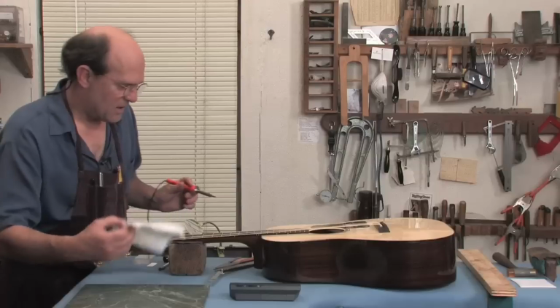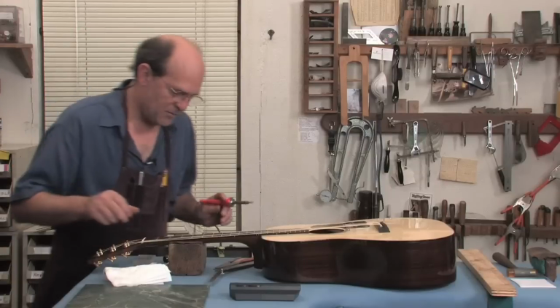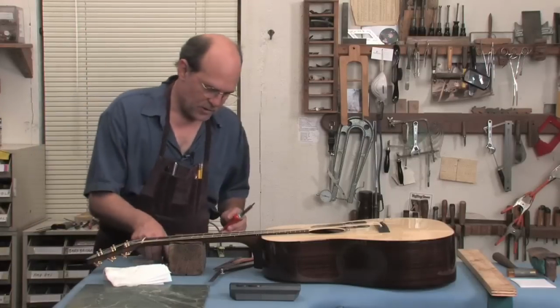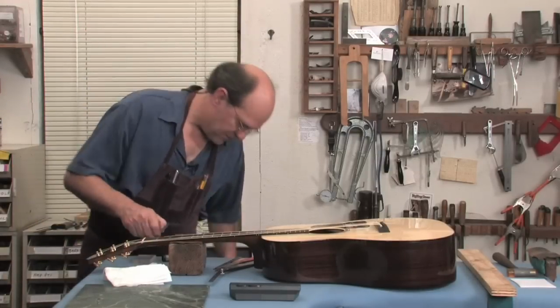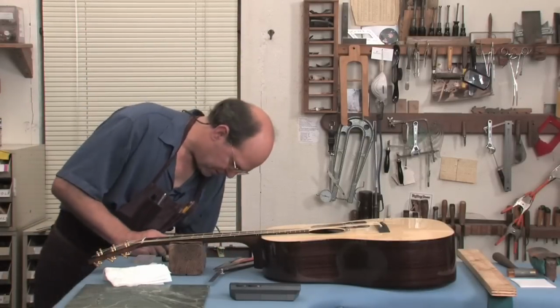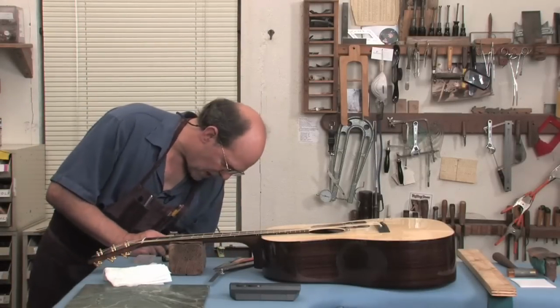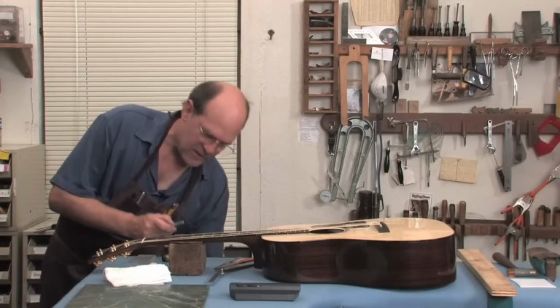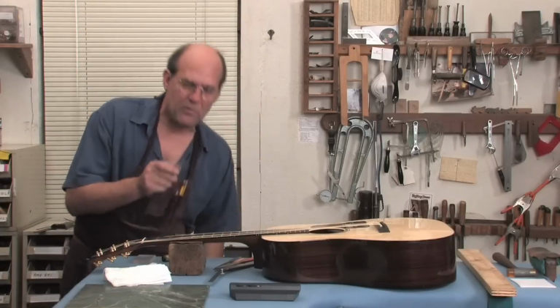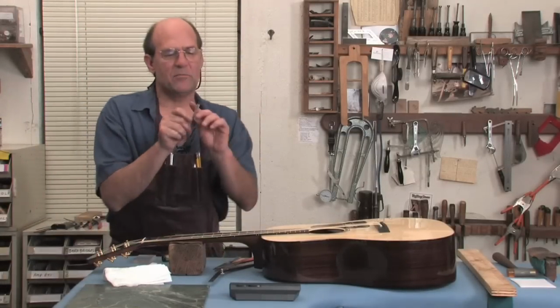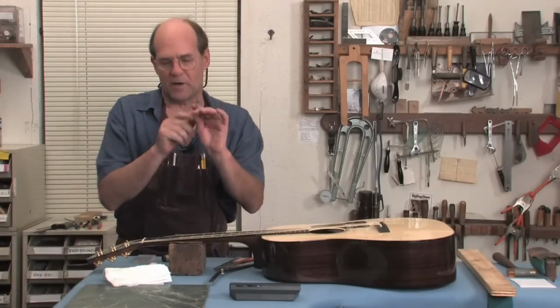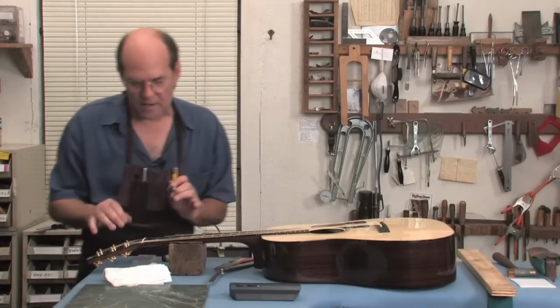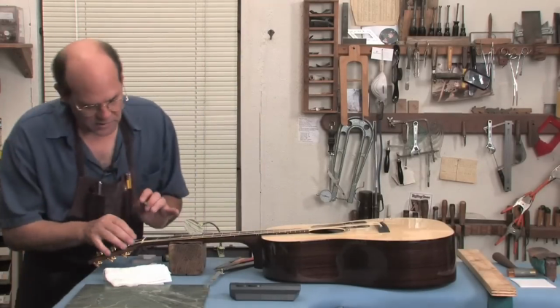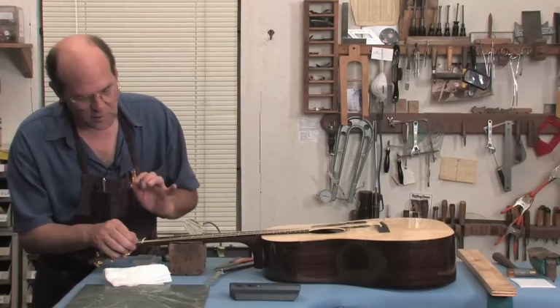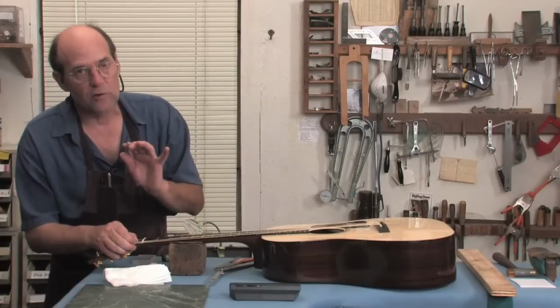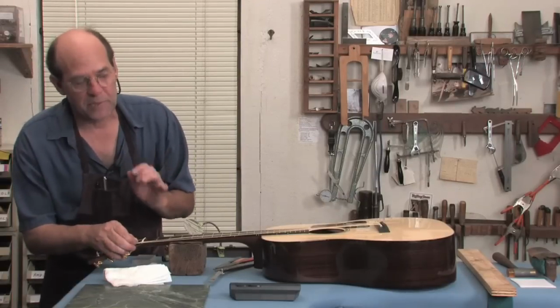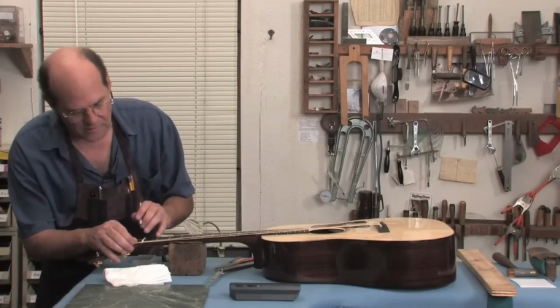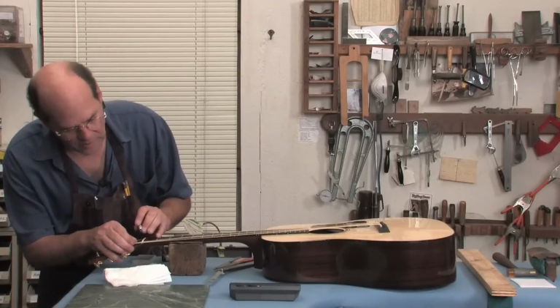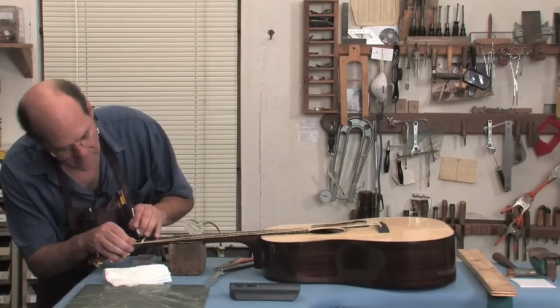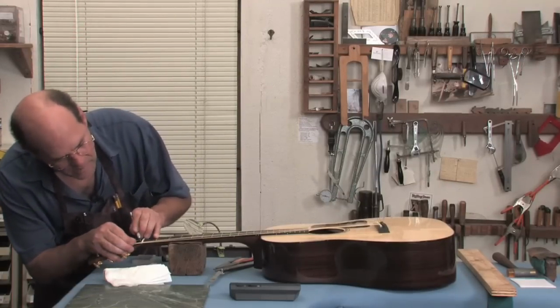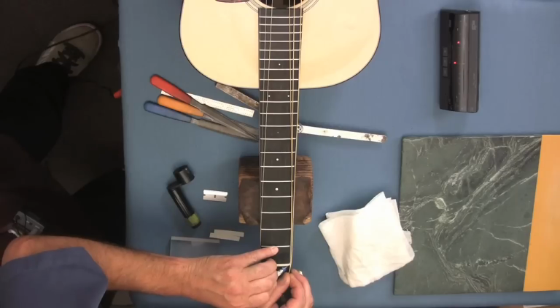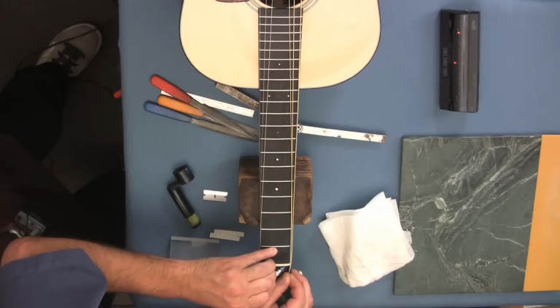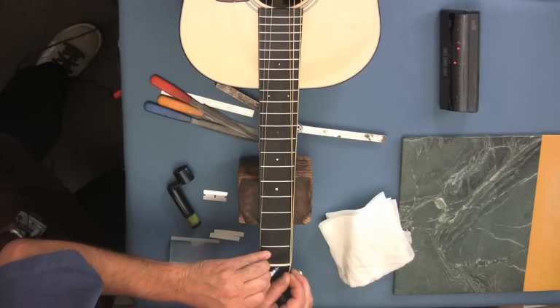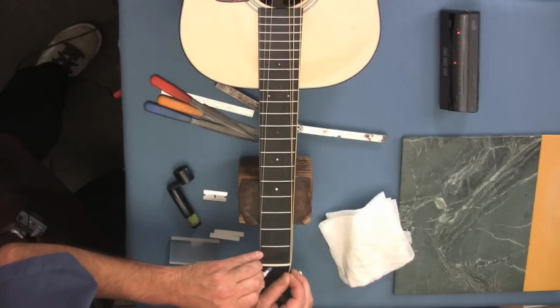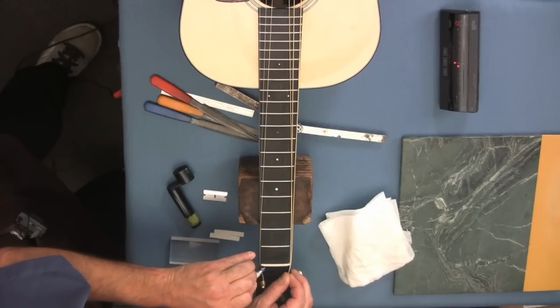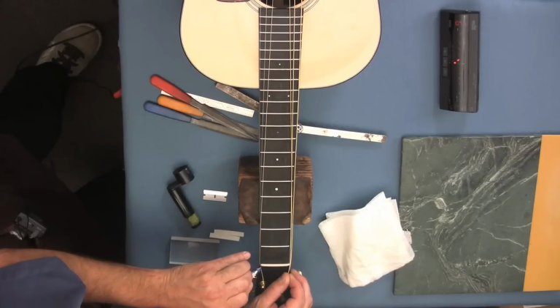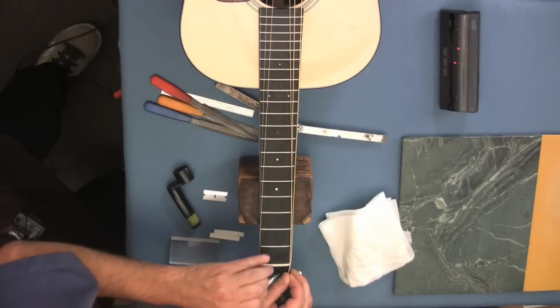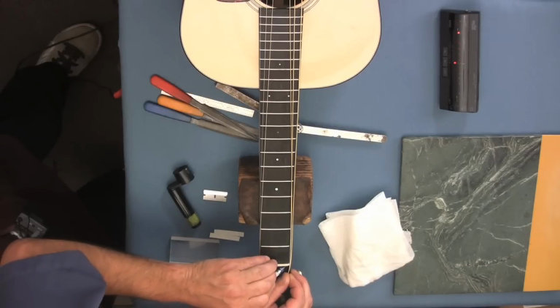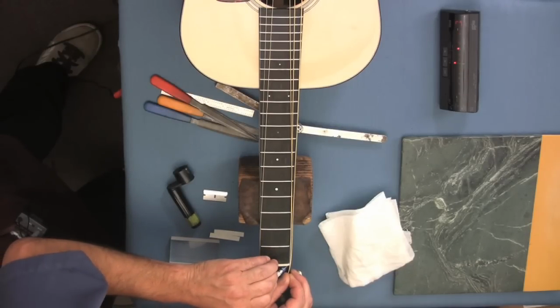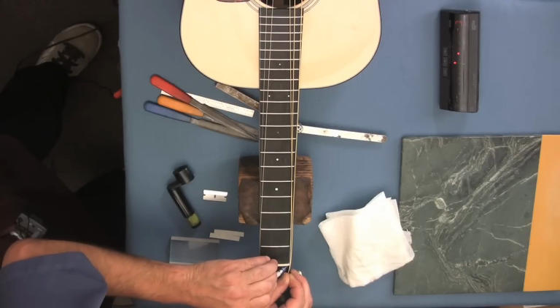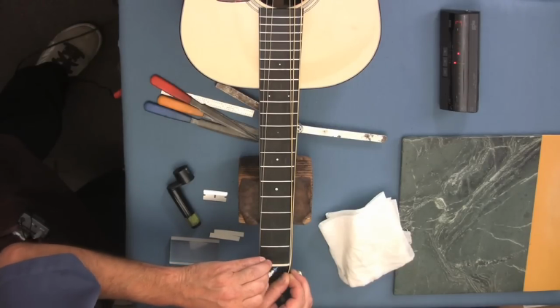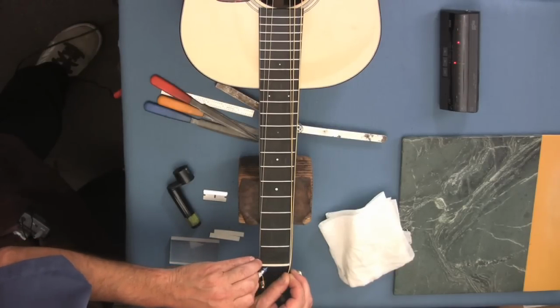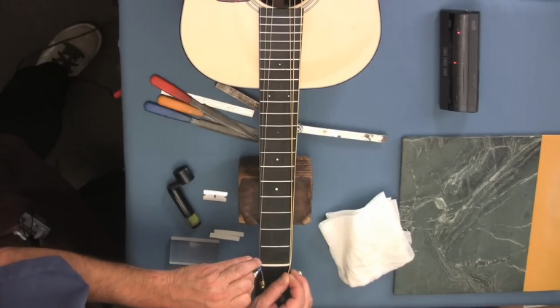I also have this scriber that has a real fine point on the end. Just so there's no chipping on the overlay, I'm going to scribe a nice little gentle line here just to cut through the finish to make sure there's no splitting.